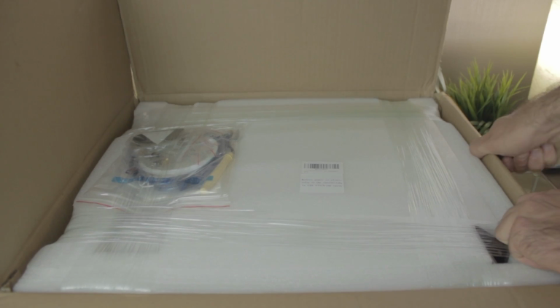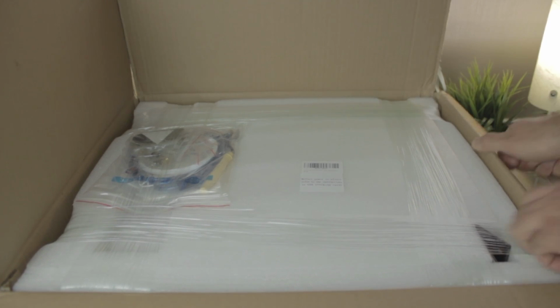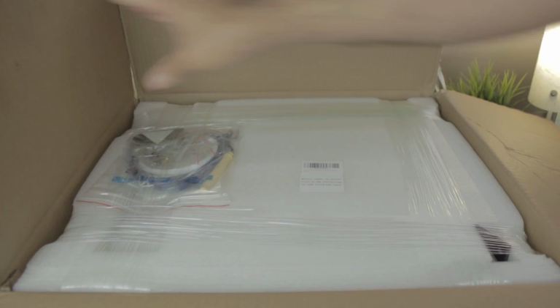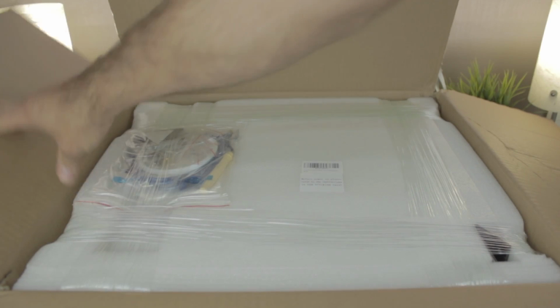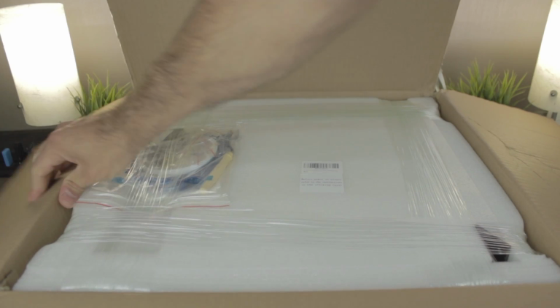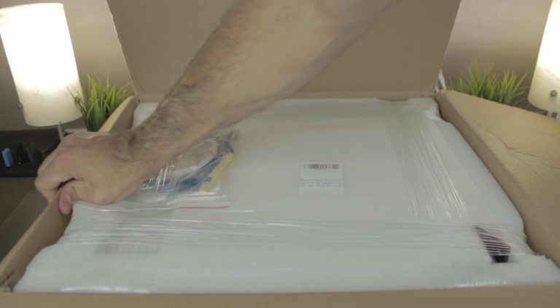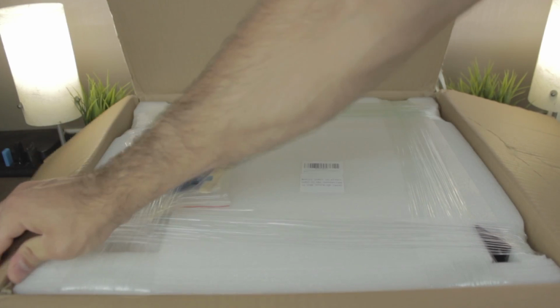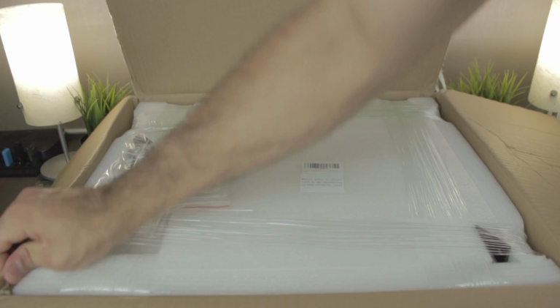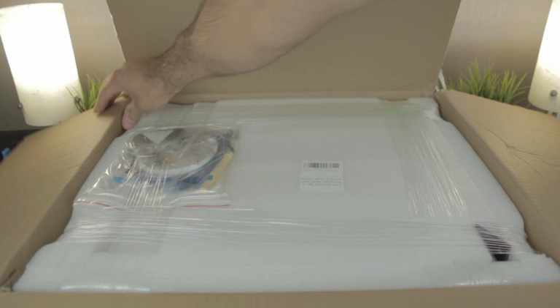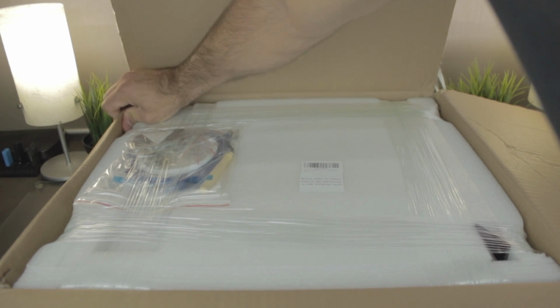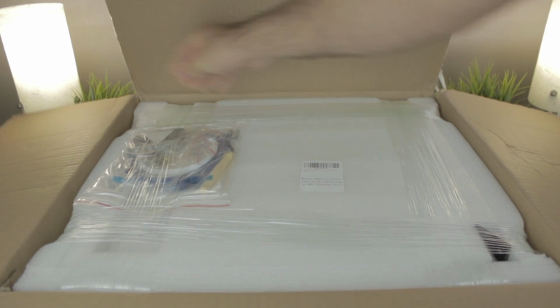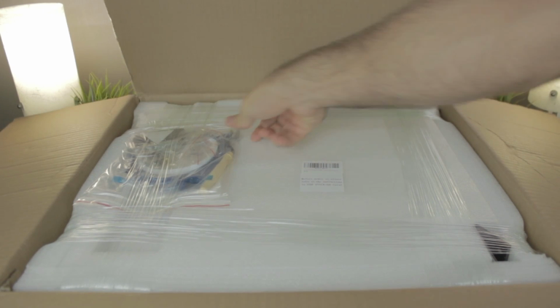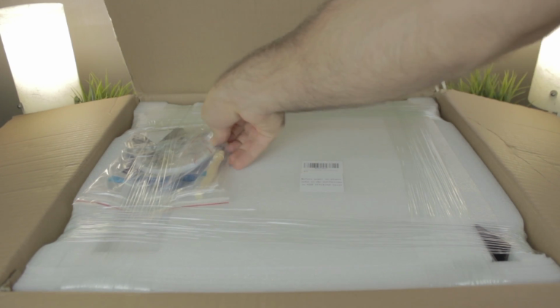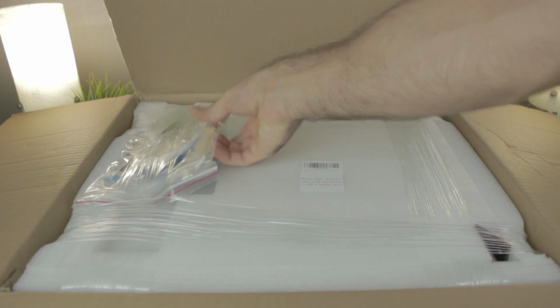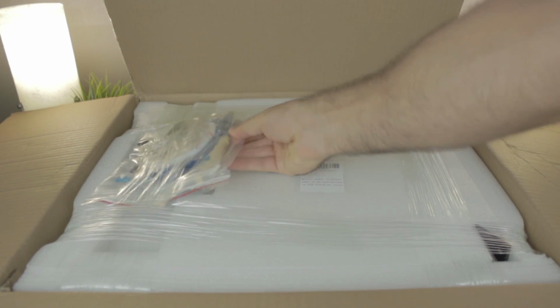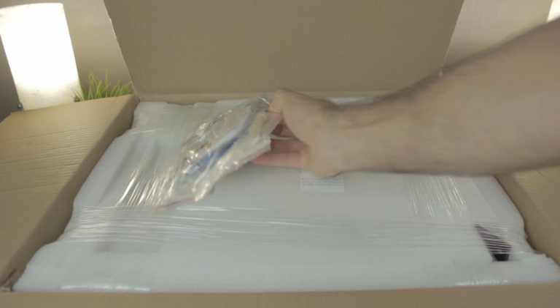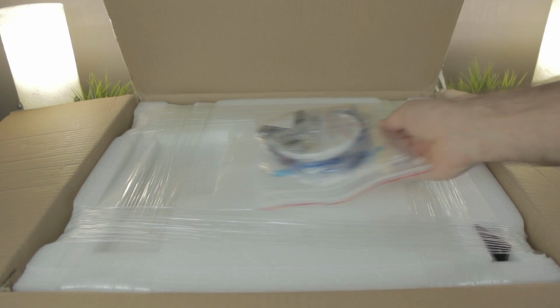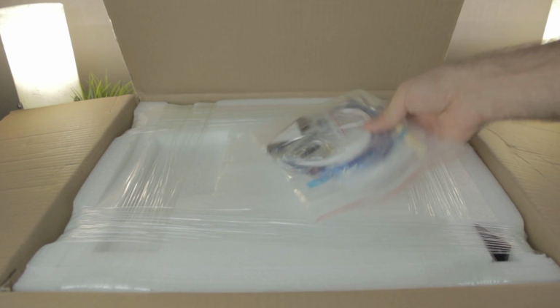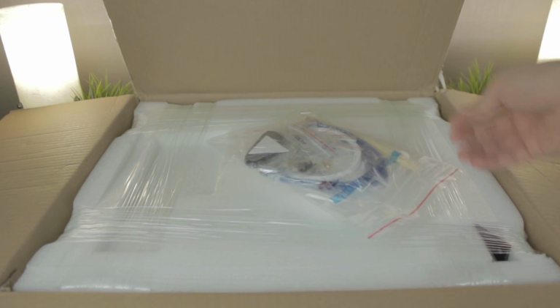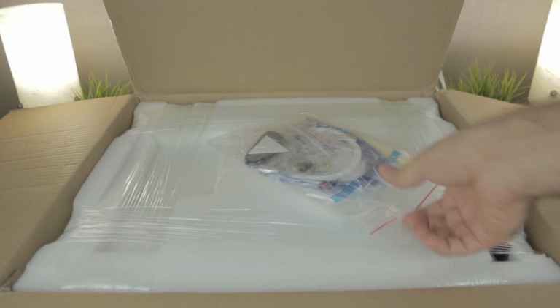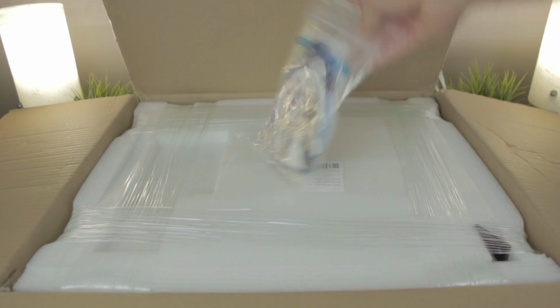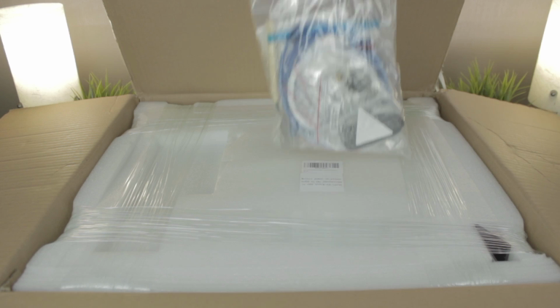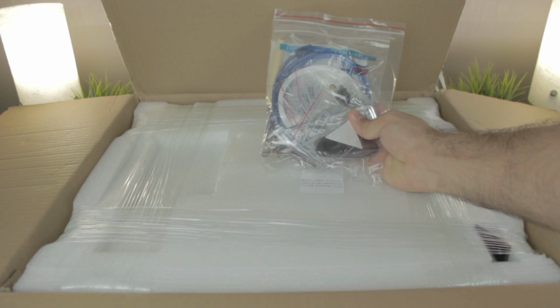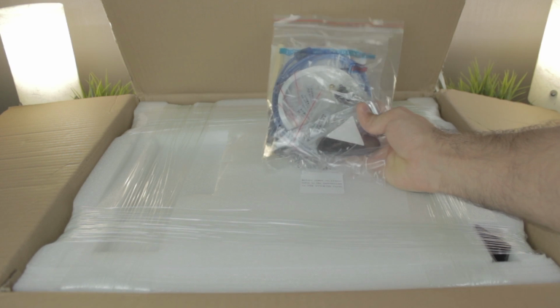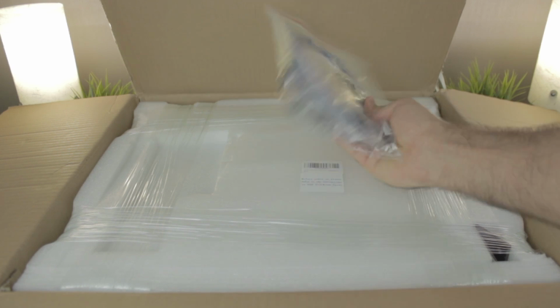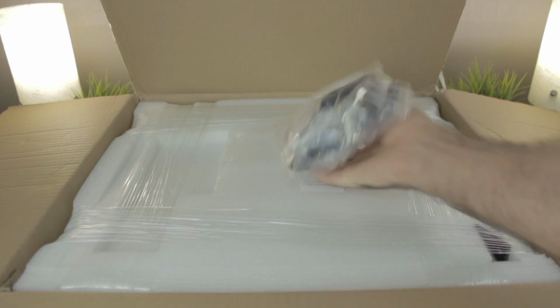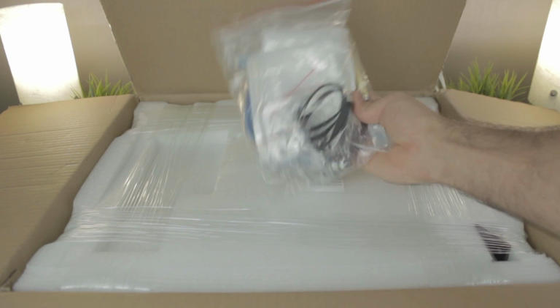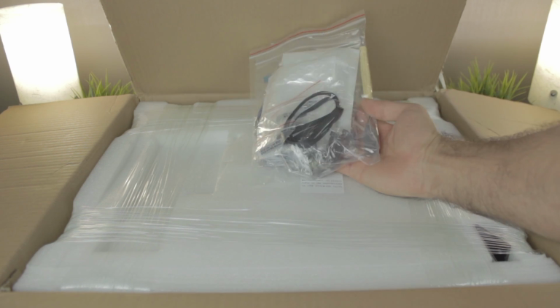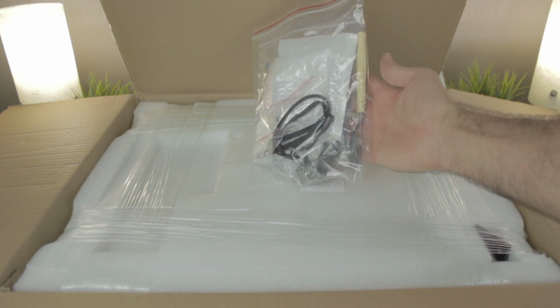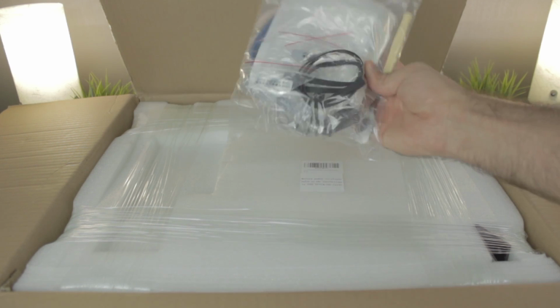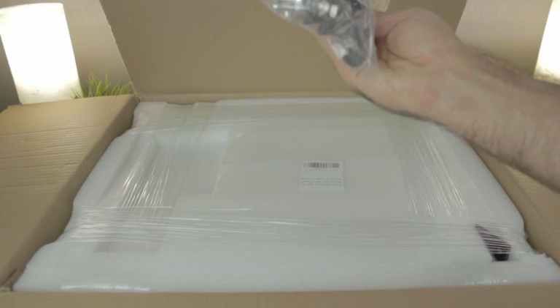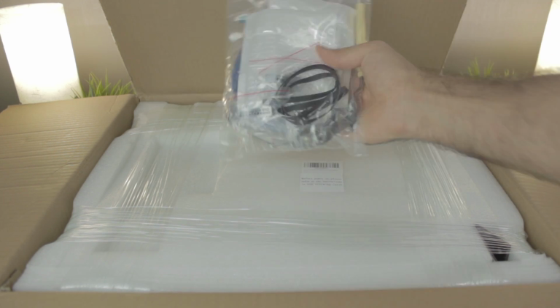As a first glance, as you can see, everything is very well packed and protected. The first thing we see is this transparent plastic bag that I guess is full of accessories. I'm gonna put it apart and open it later once we unbox the JG Maker Magic.